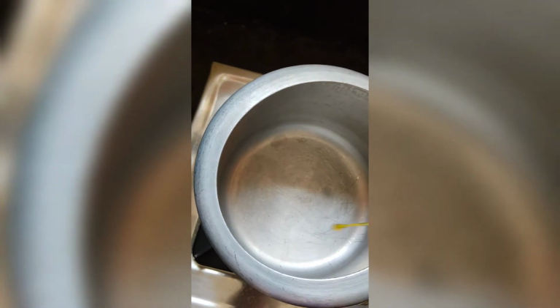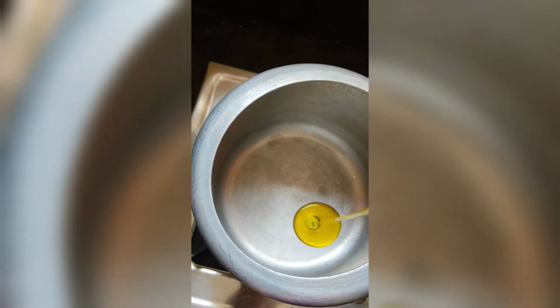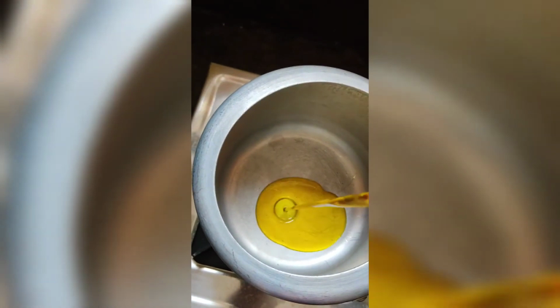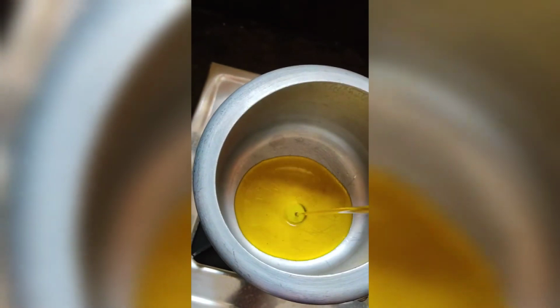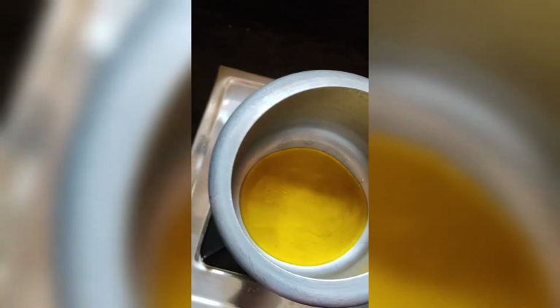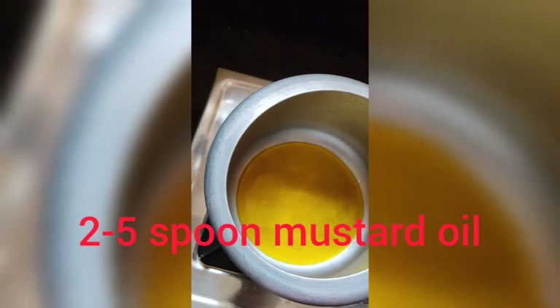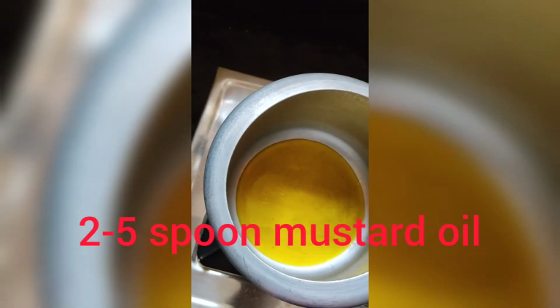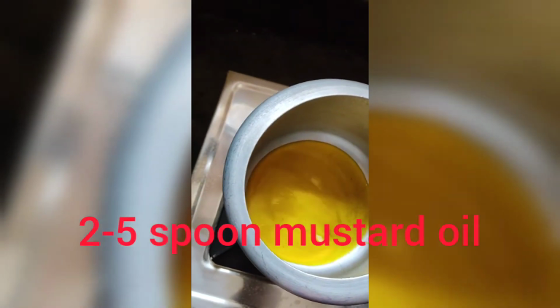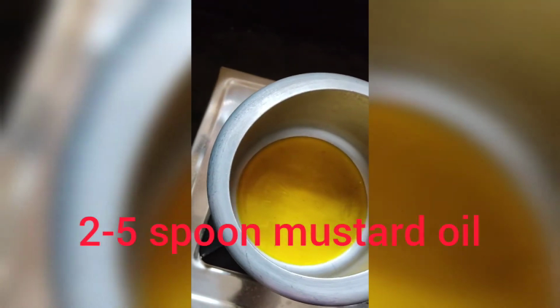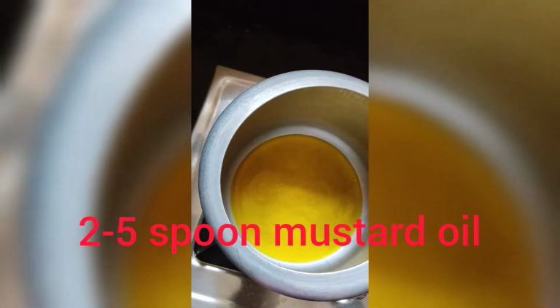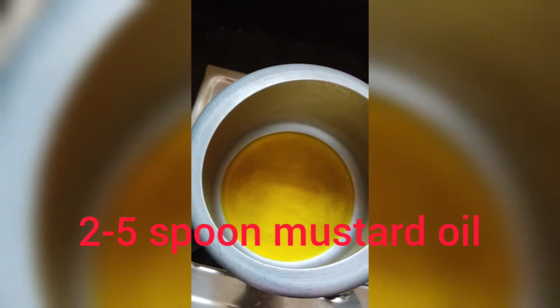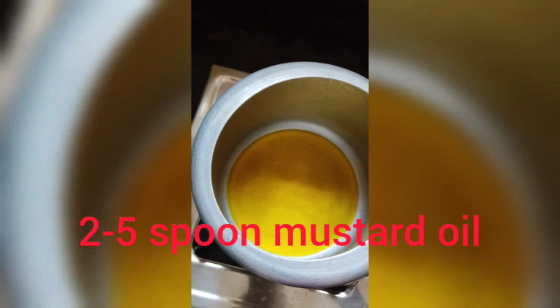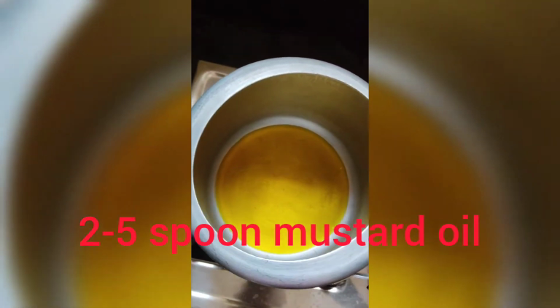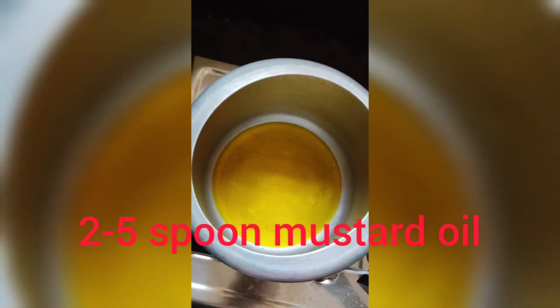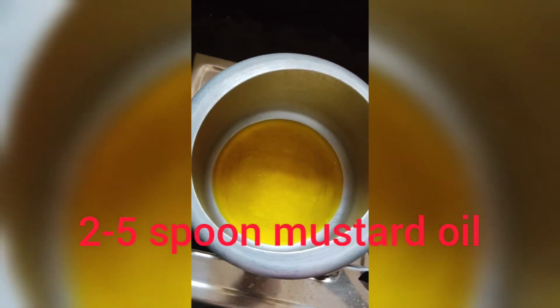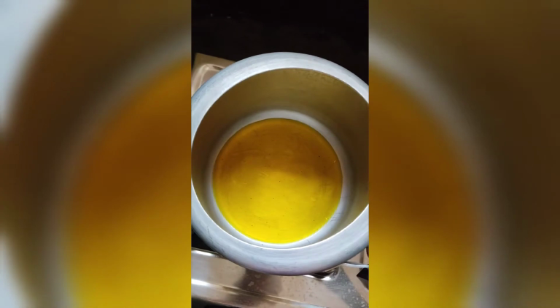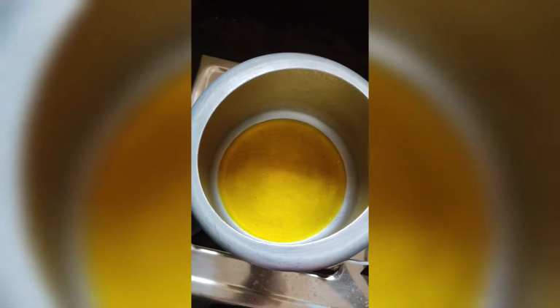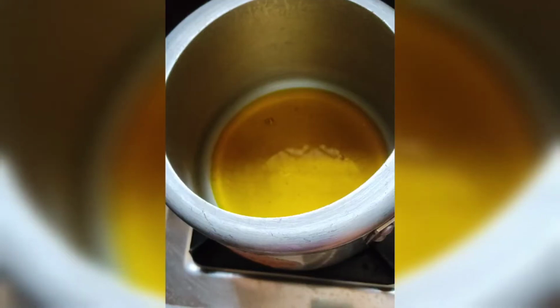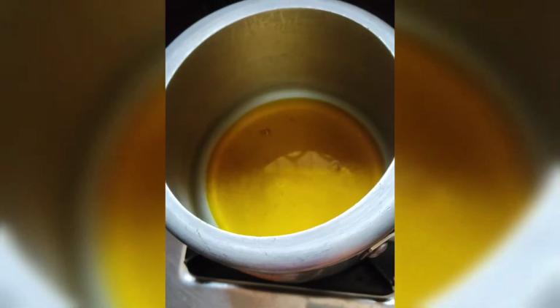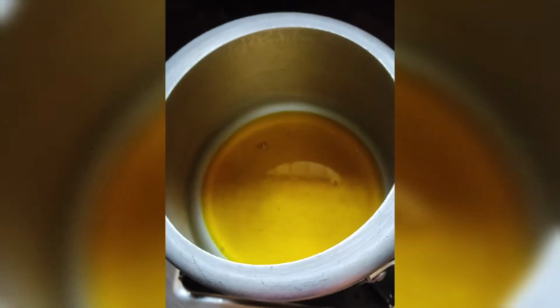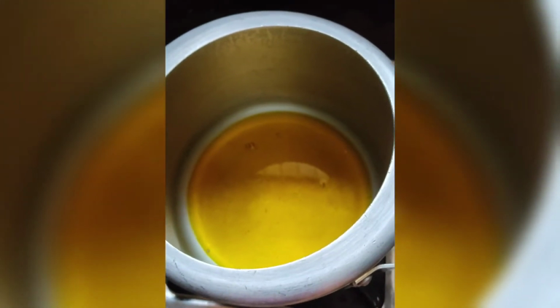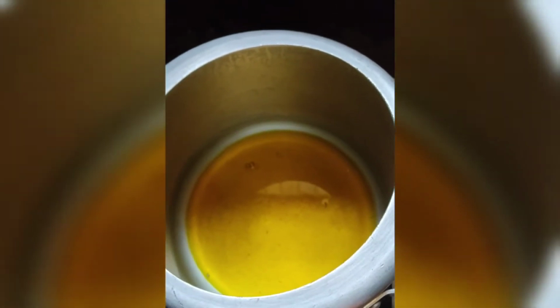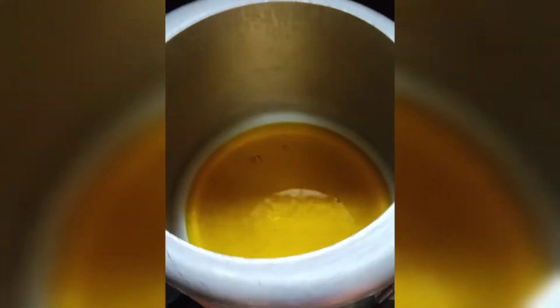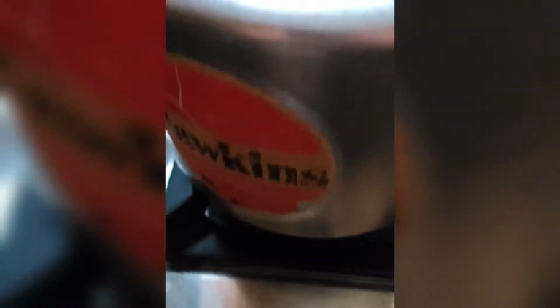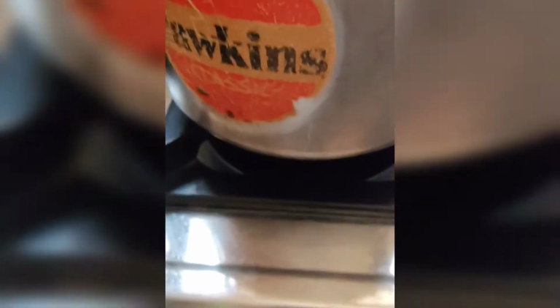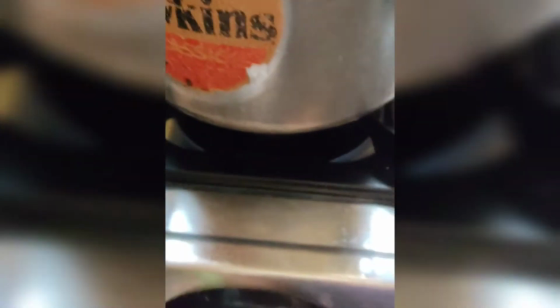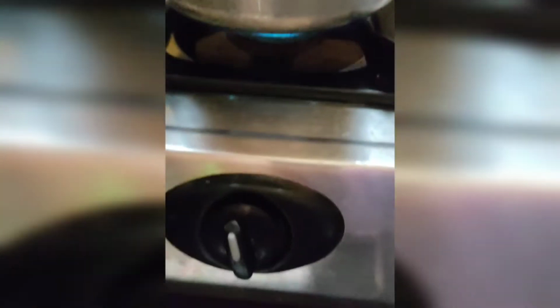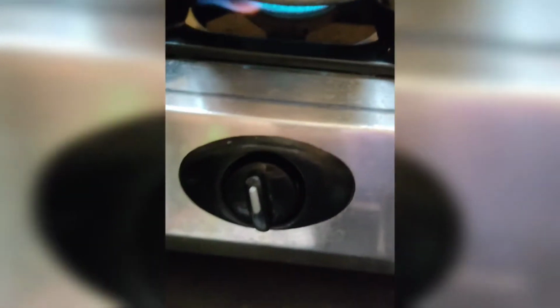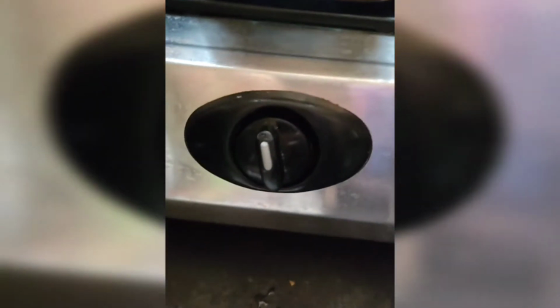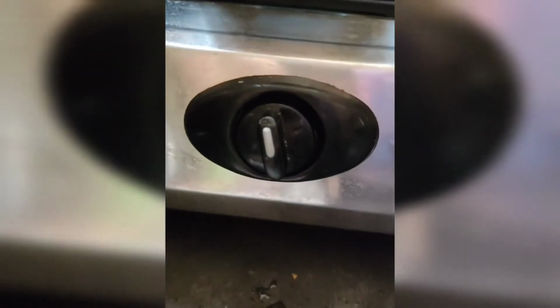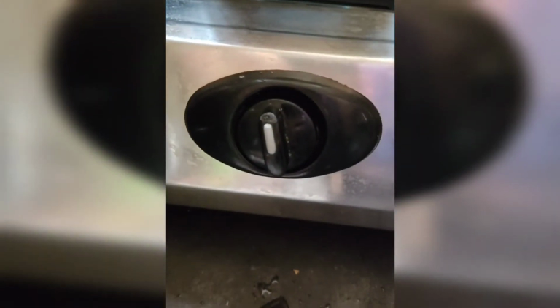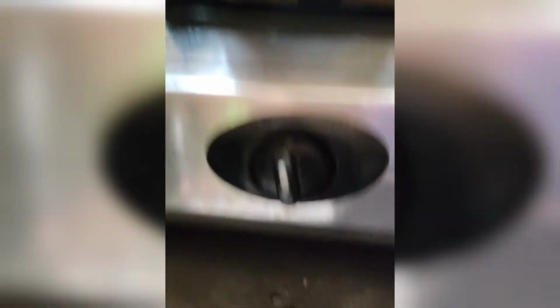Heat a pressure cooker on a high flame. Put 2 to 5 spoons of mustard oil, or oil of your preference which you use for cooking.